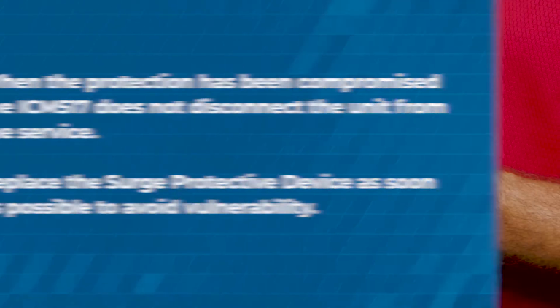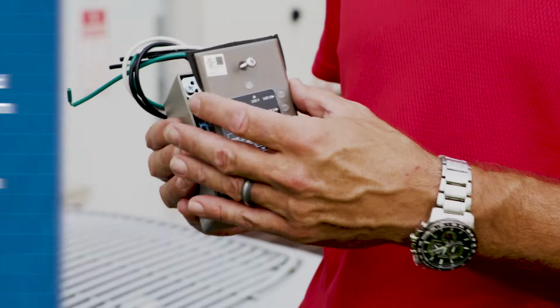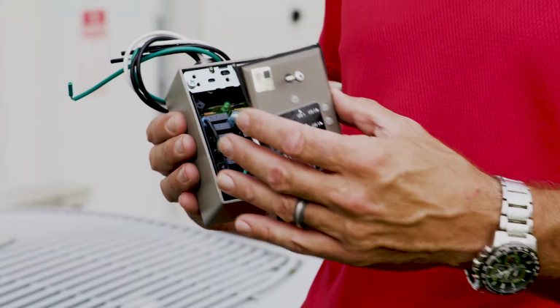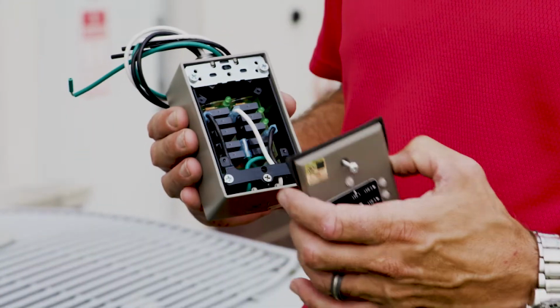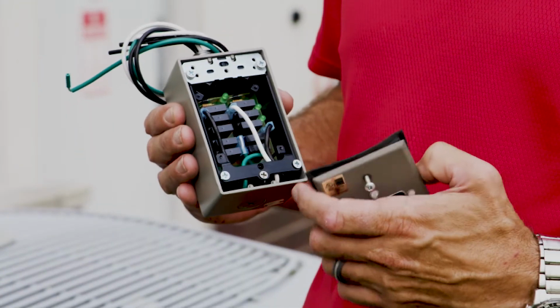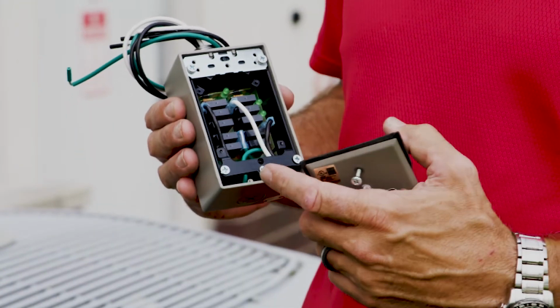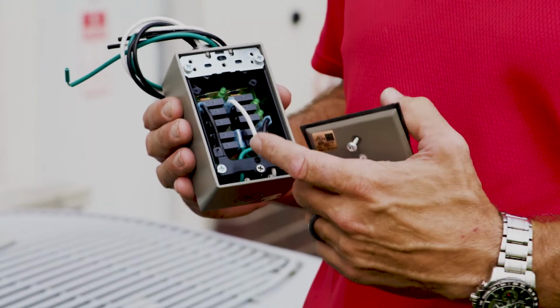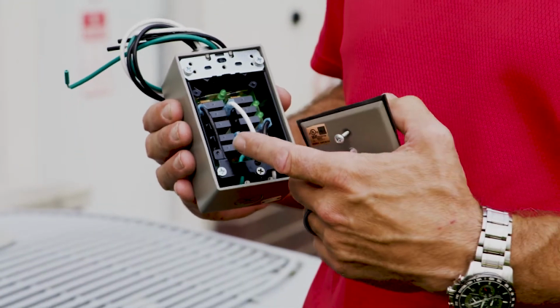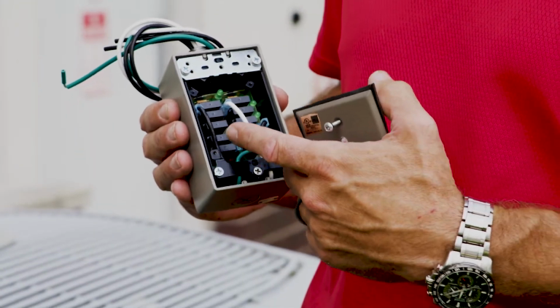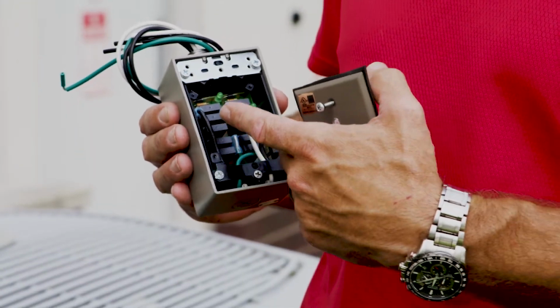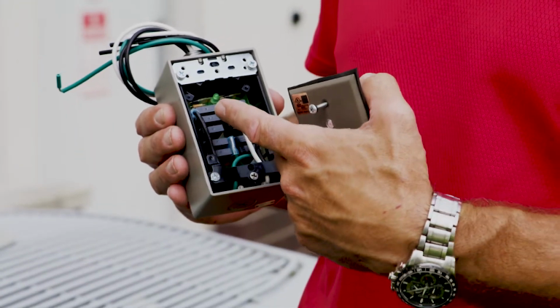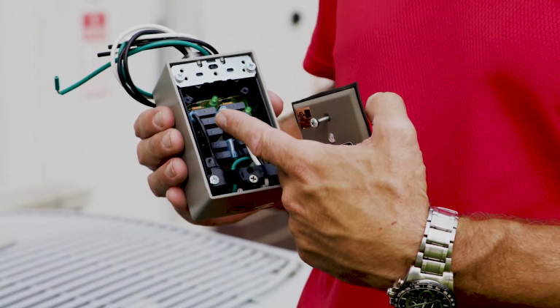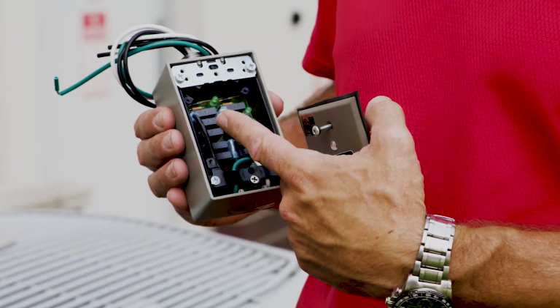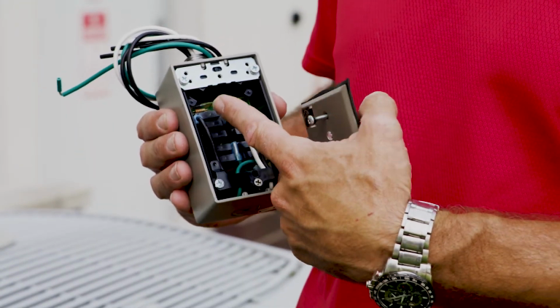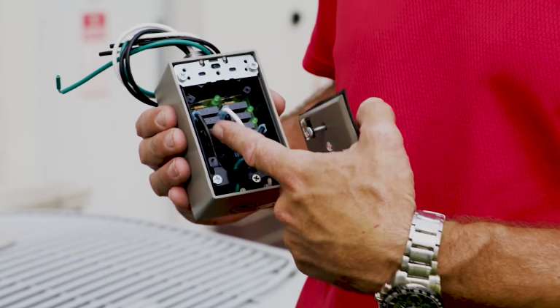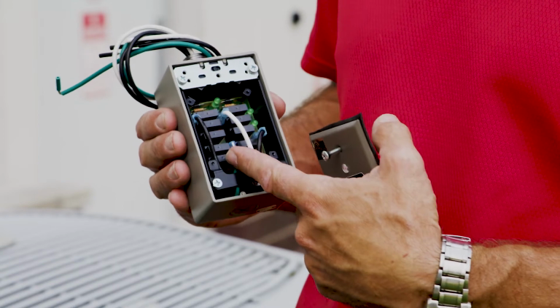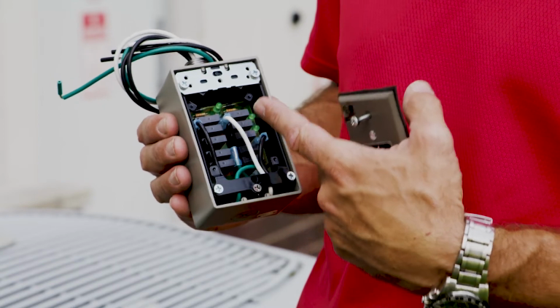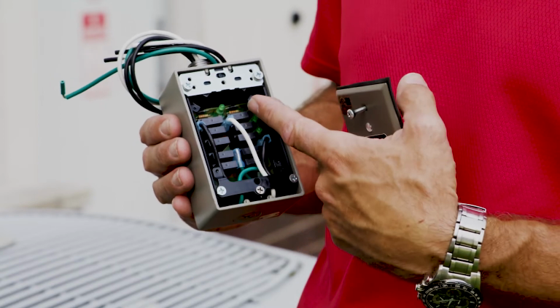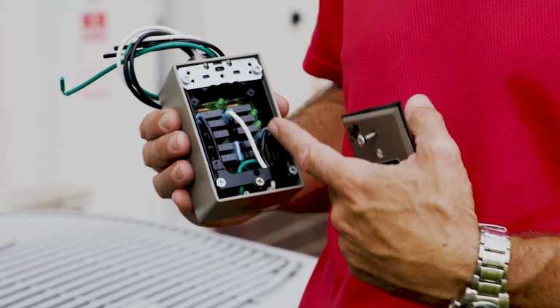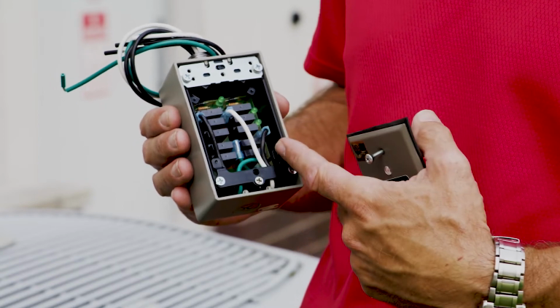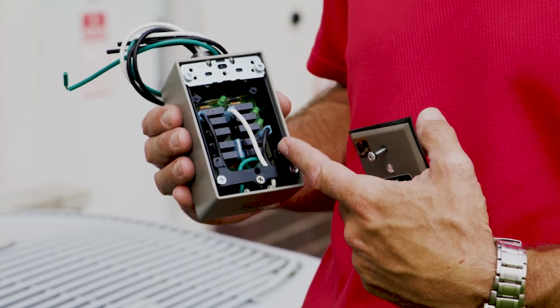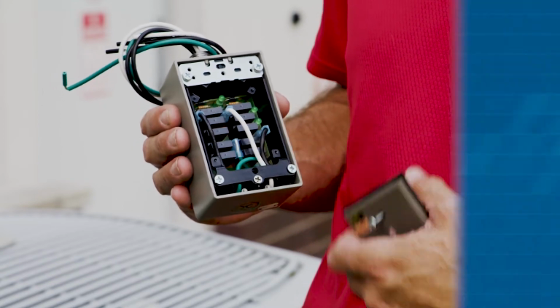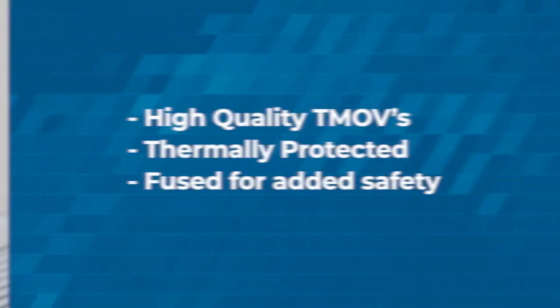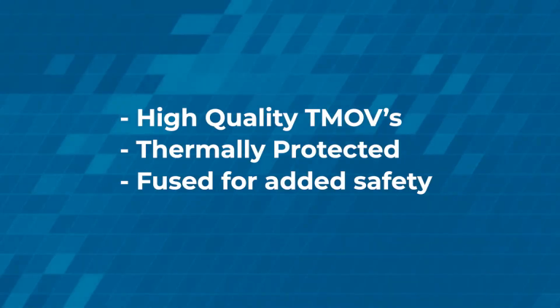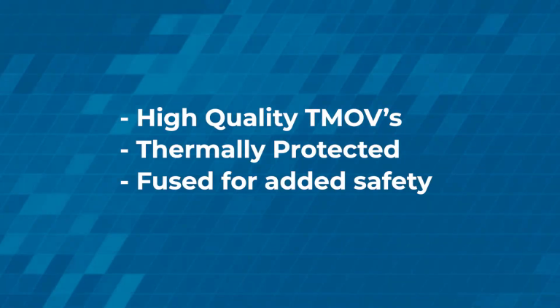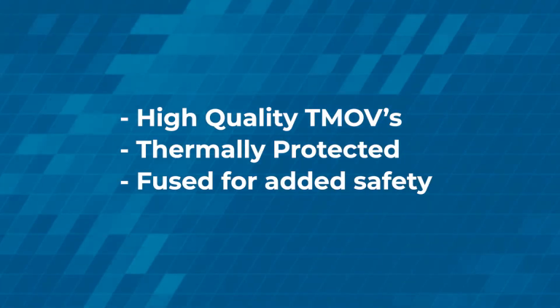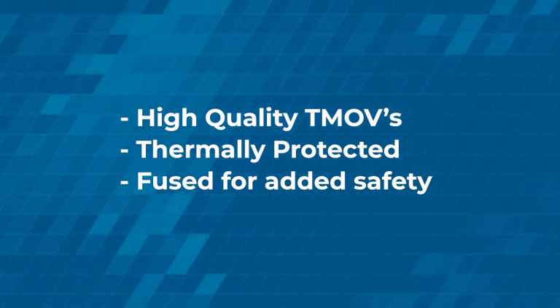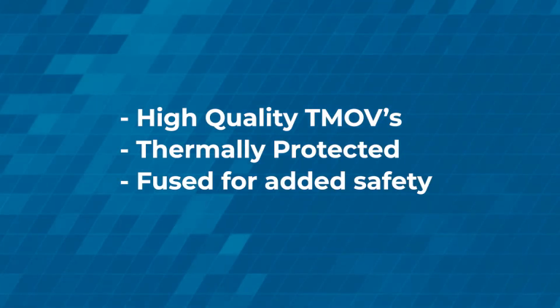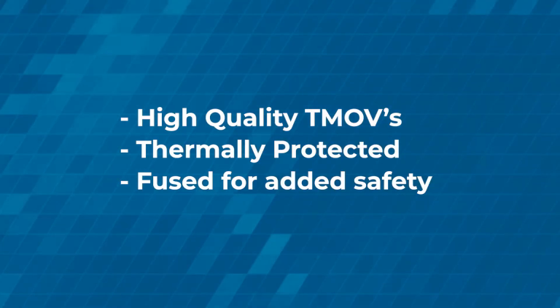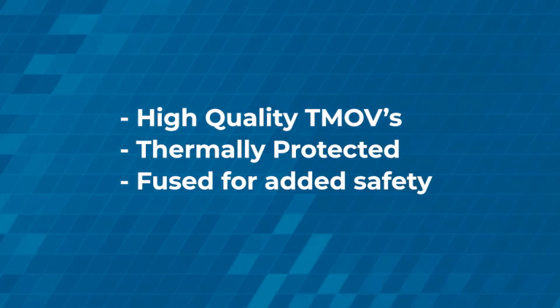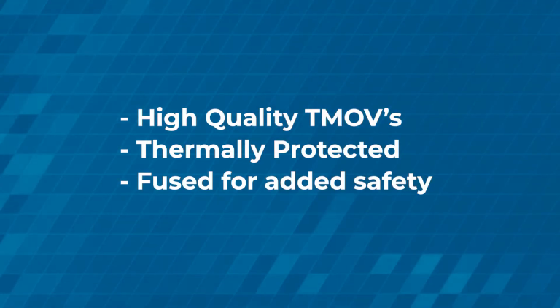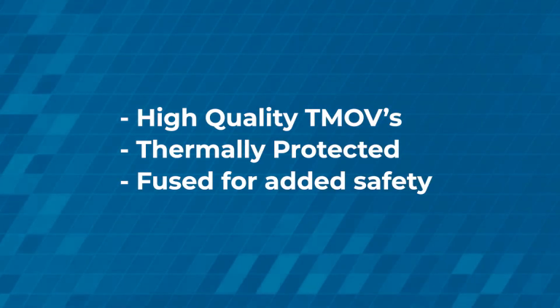Inside this metal box are two banks of sacrificial TMOVs. They are part of the circuitry designed to take the energy from a voltage spike and convert it into heat to protect your equipment.